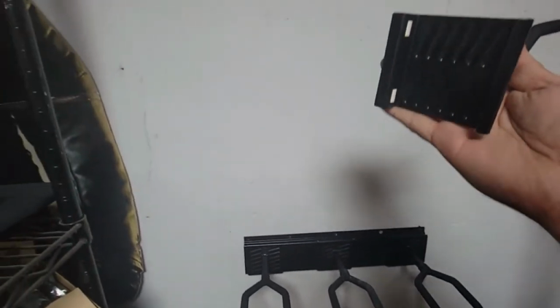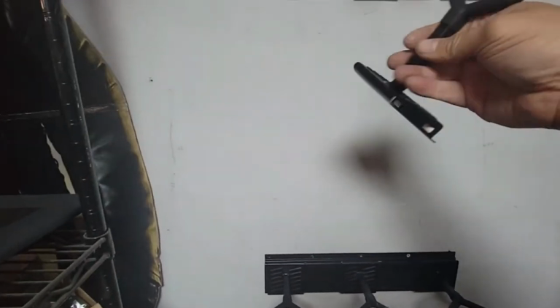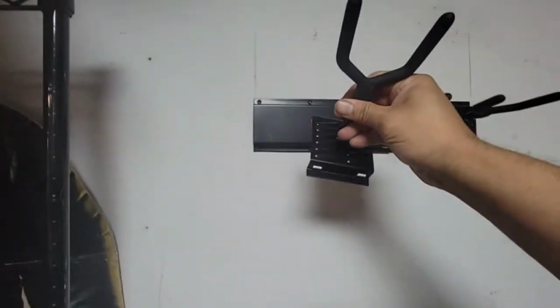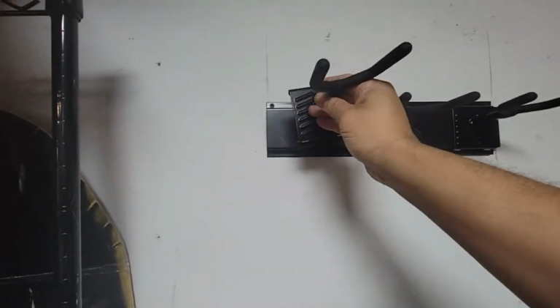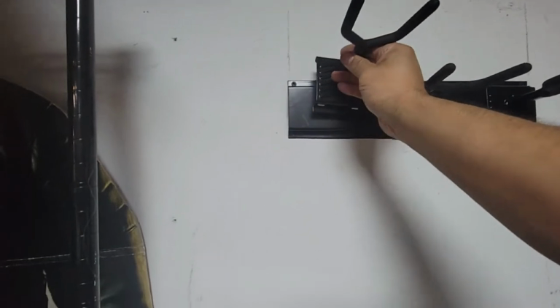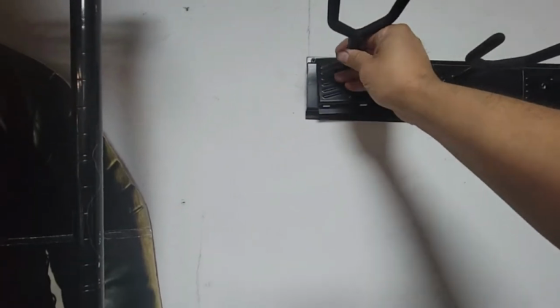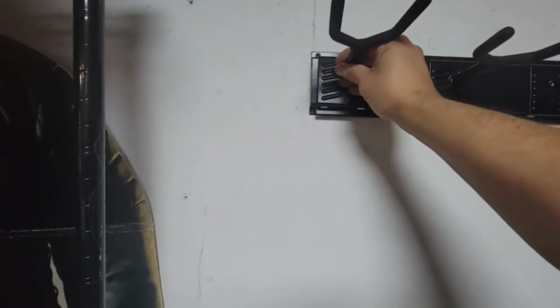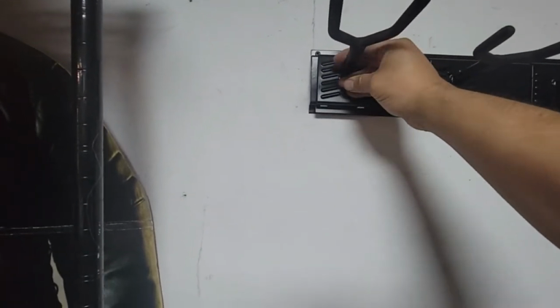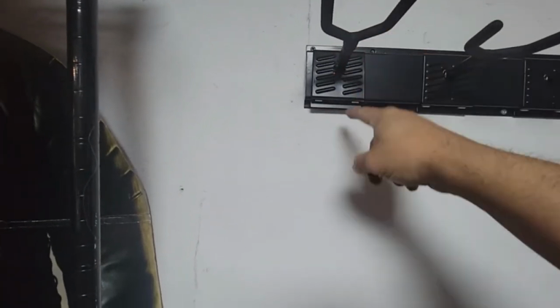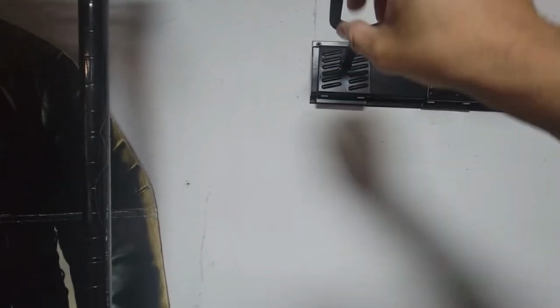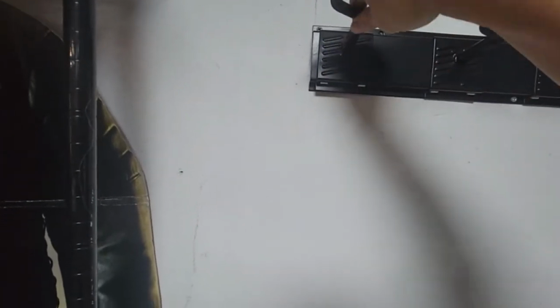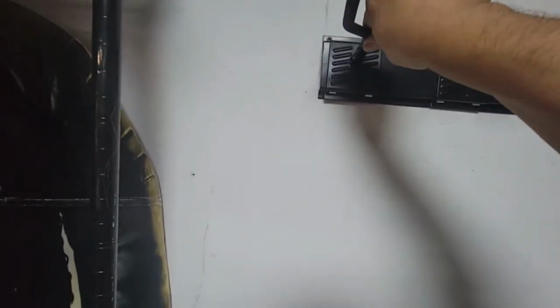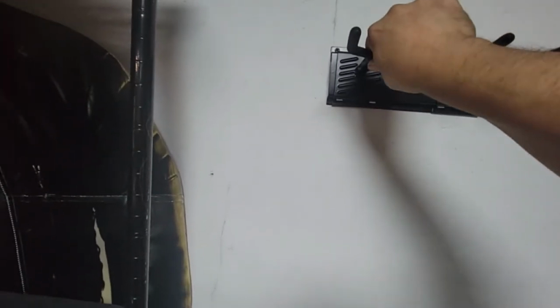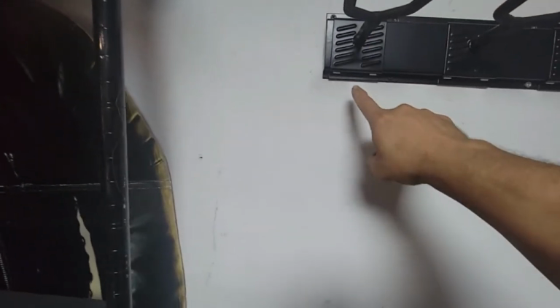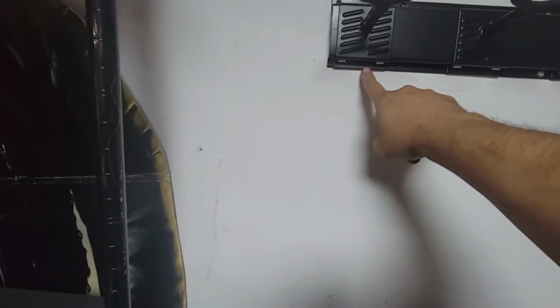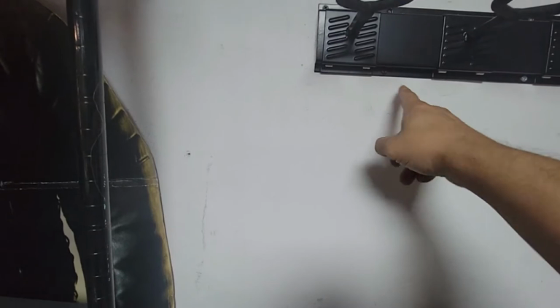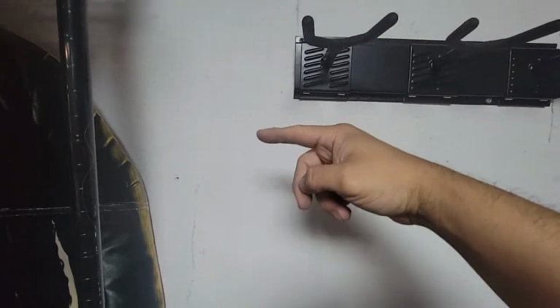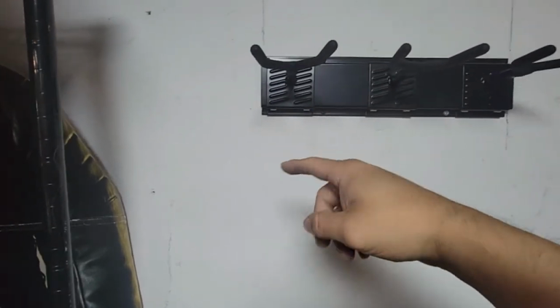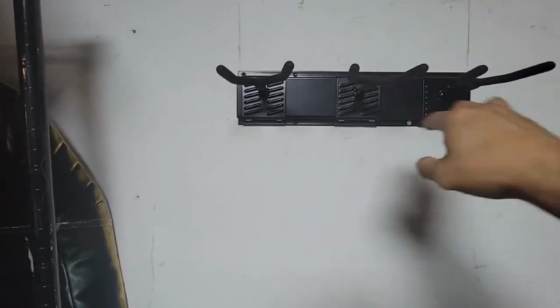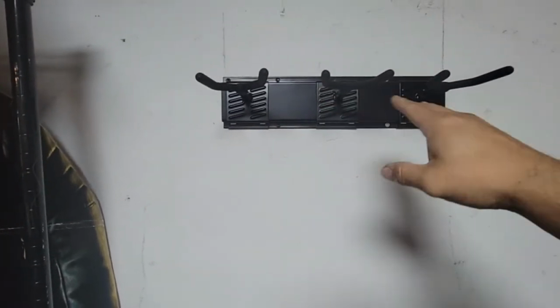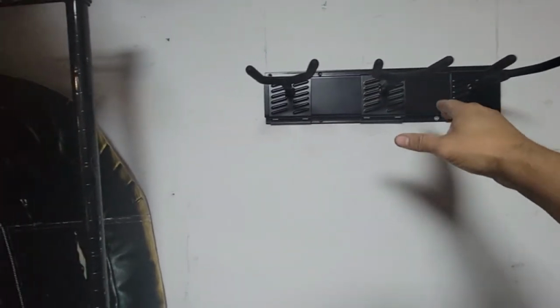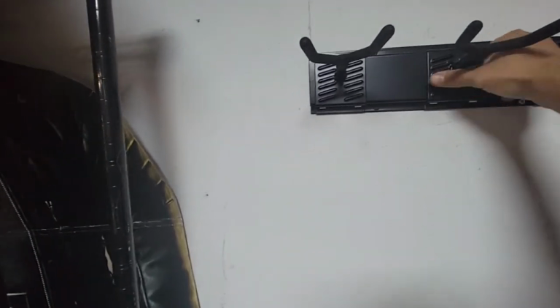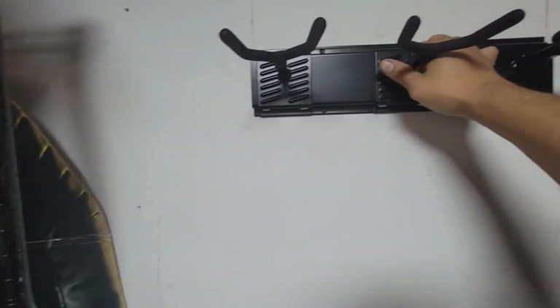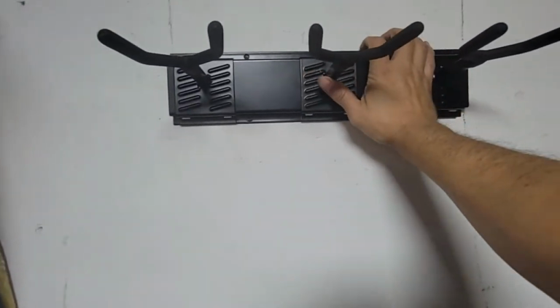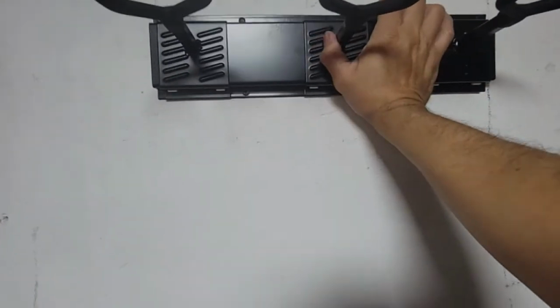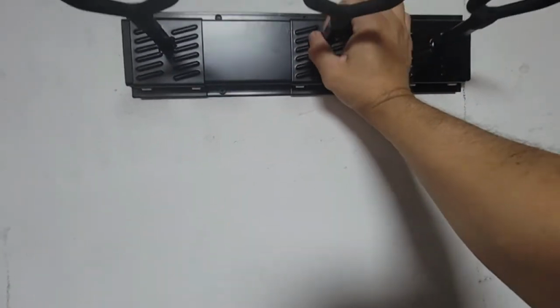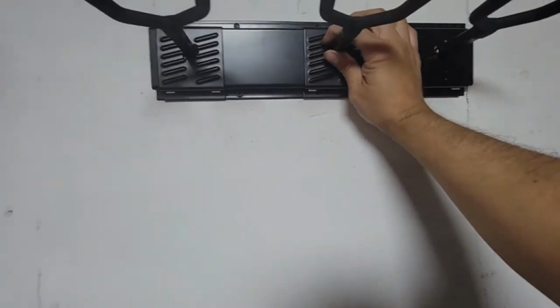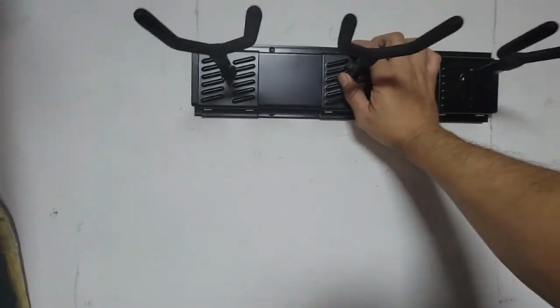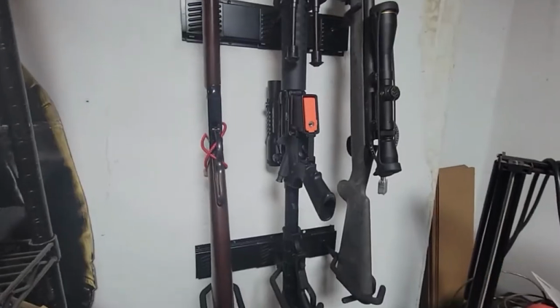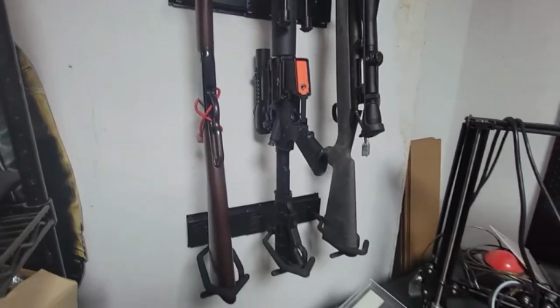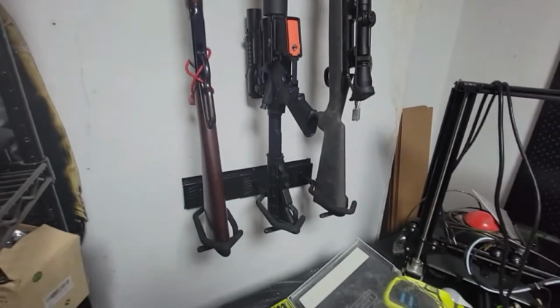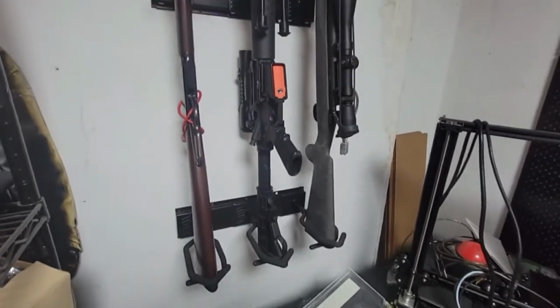Look at this — look how it snaps on easily. All you have to do is hang it and just push it down and these things snap on. You can take them out sideways. You can move them left and right. Let's take a look at the rack itself.